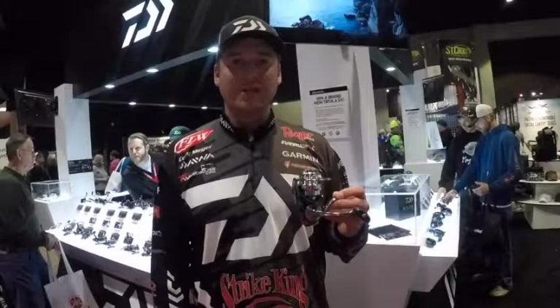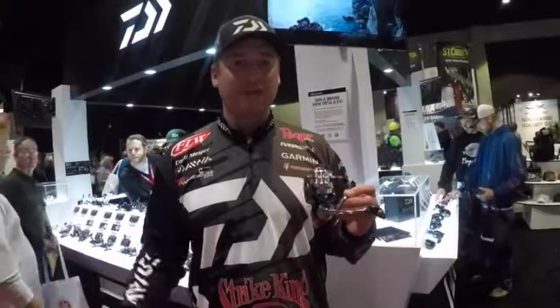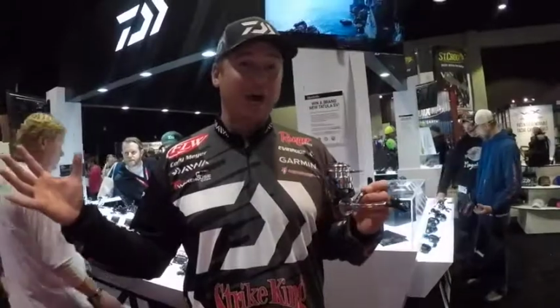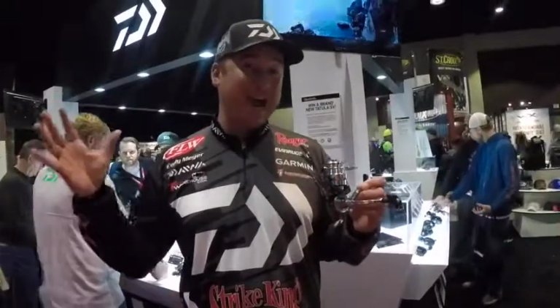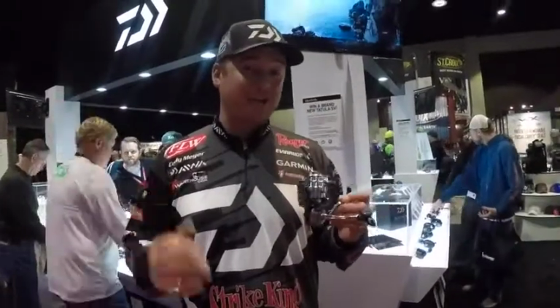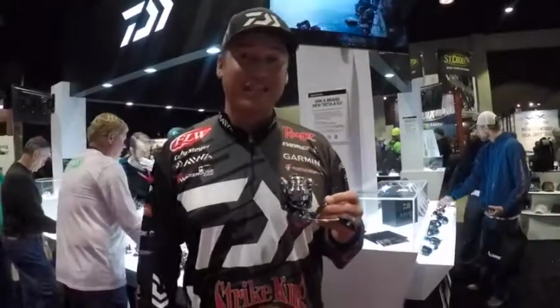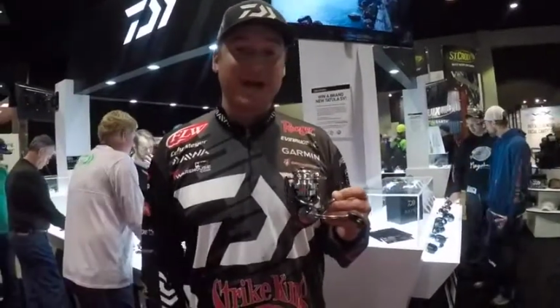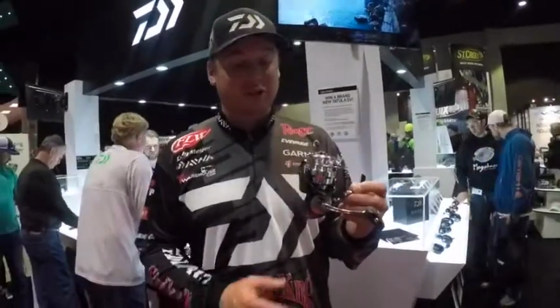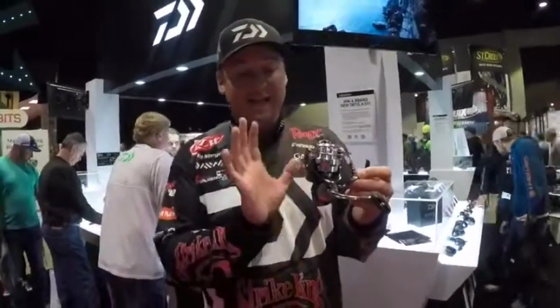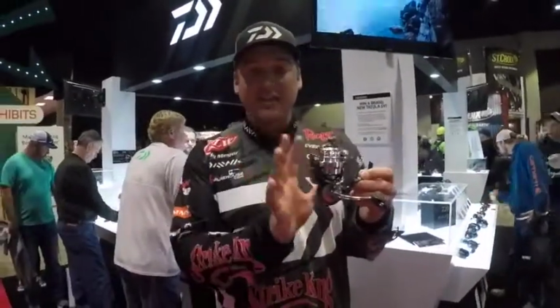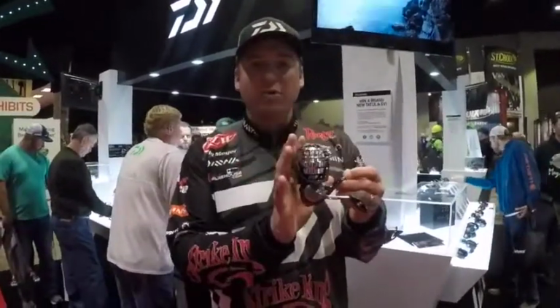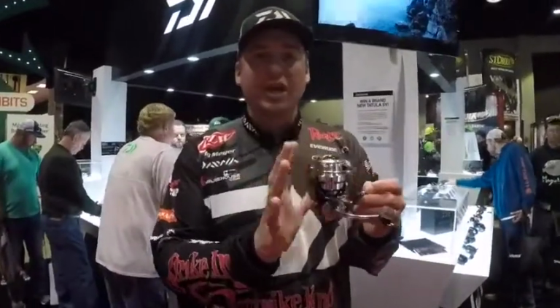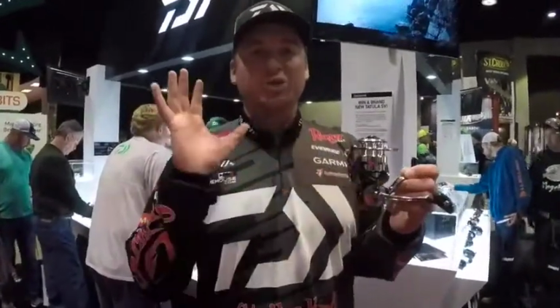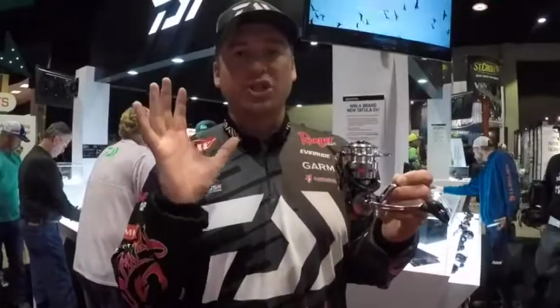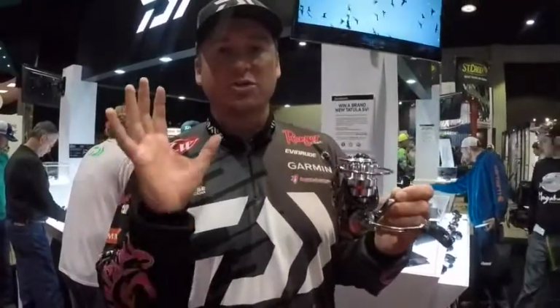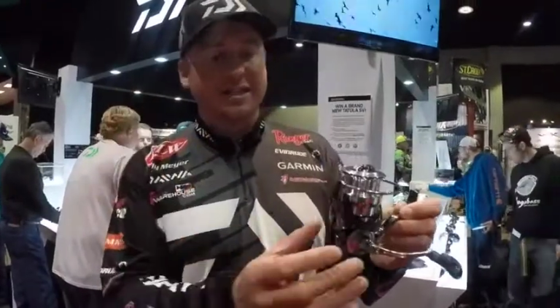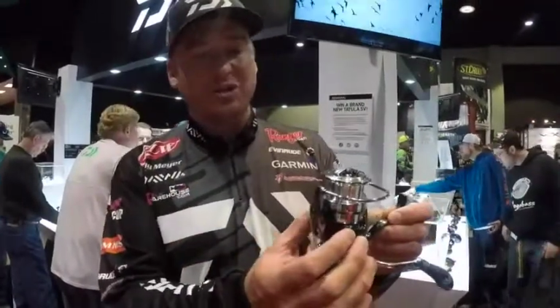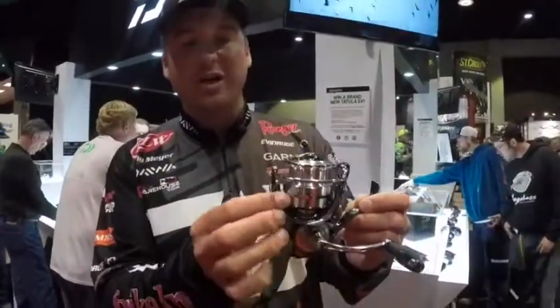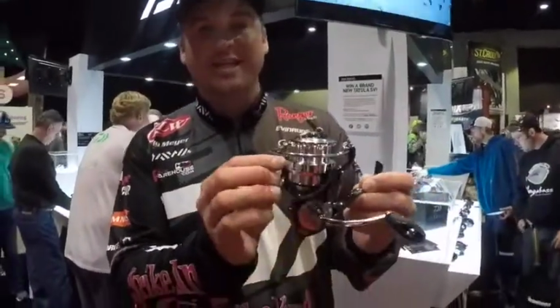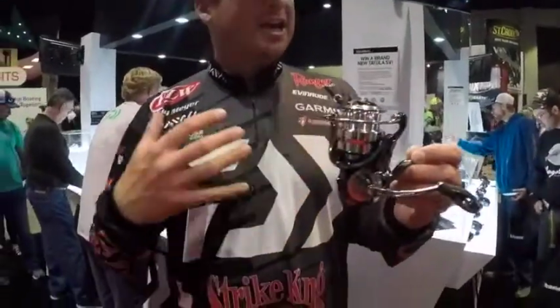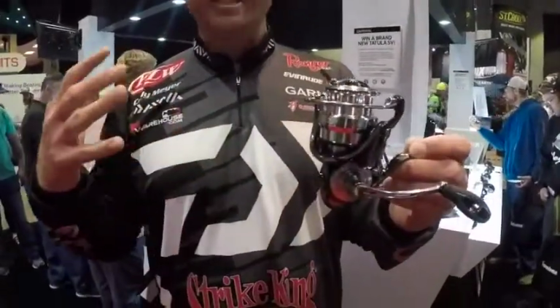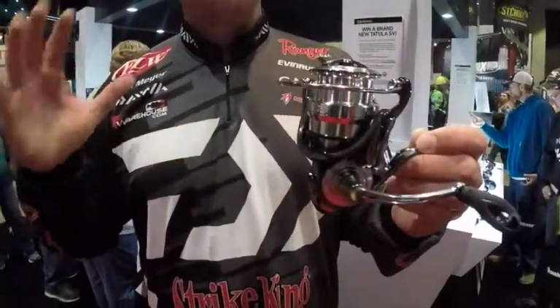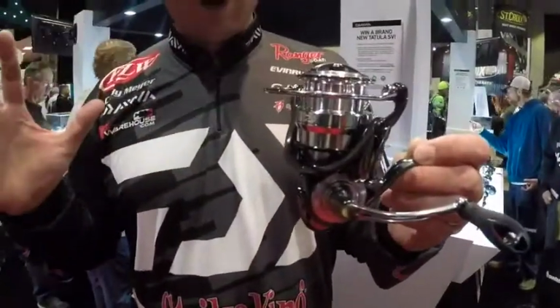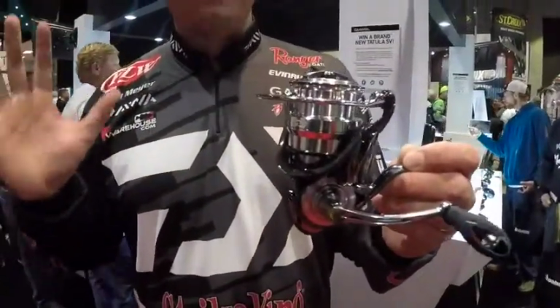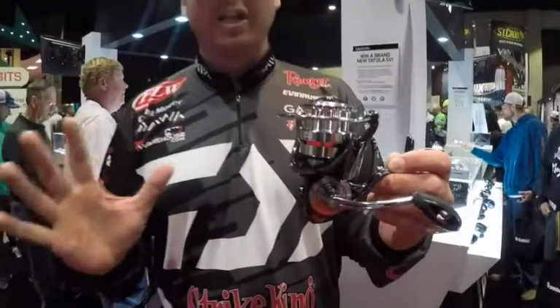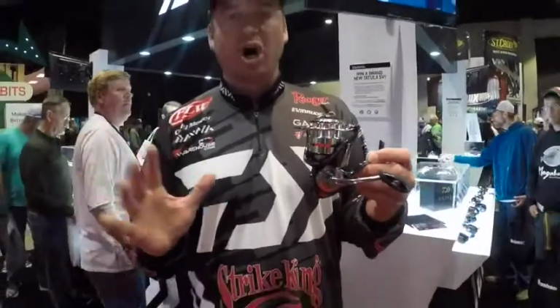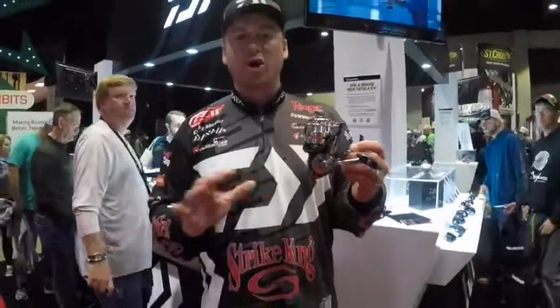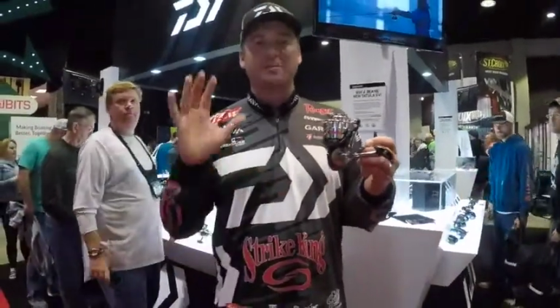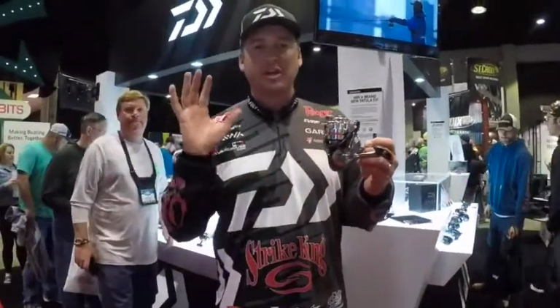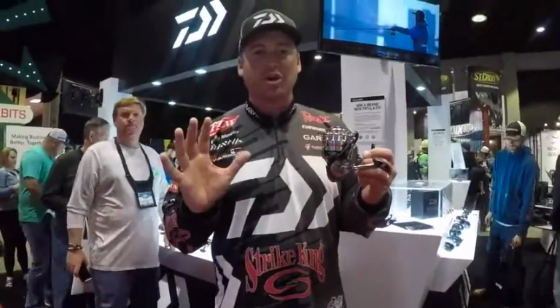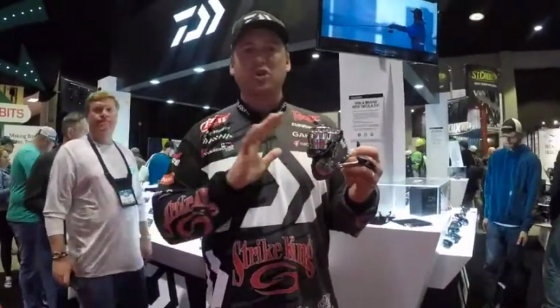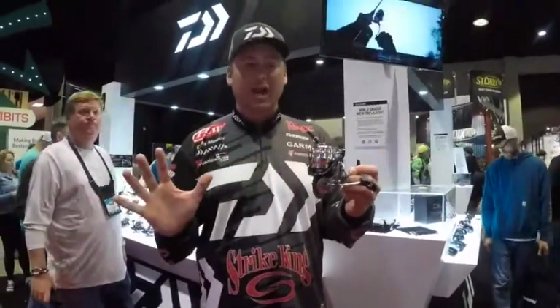Hey everybody, Cody Meyer back here. 2018 Bassmaster Classic in the Daiwa booth. This reel just released — it's a new Daiwa Exist. This is by far the best spinning reel on the market. It's the best spinning reel on the planet right now.